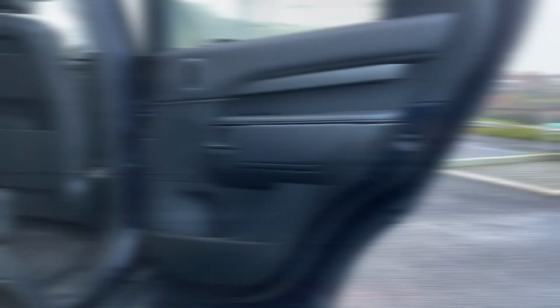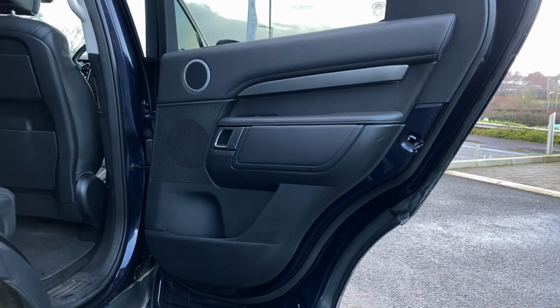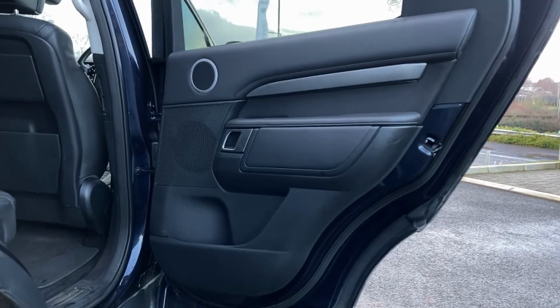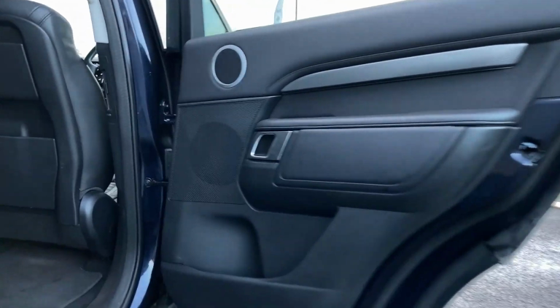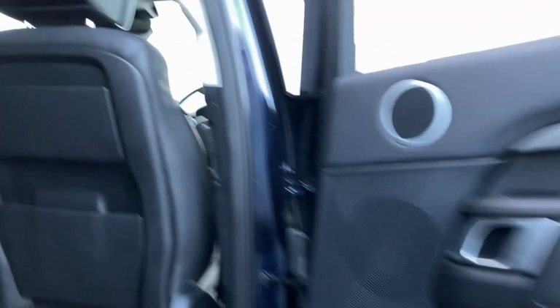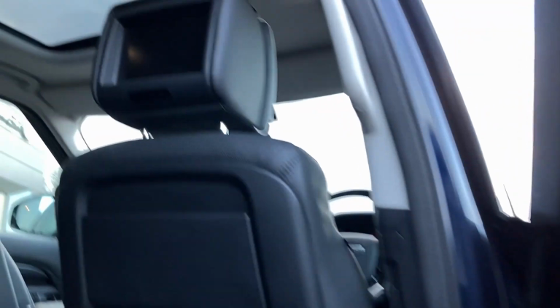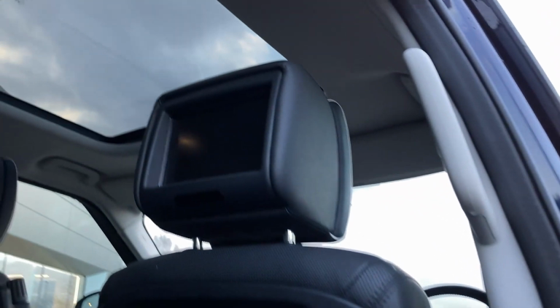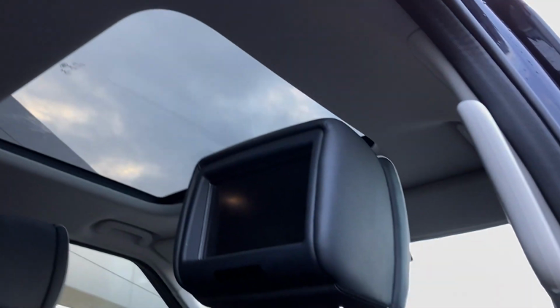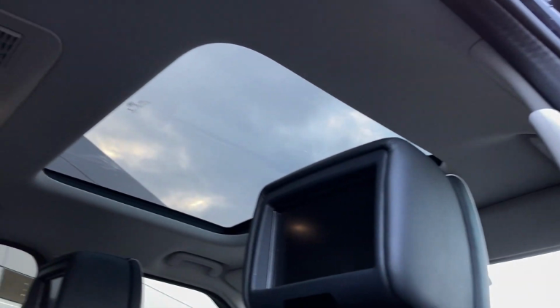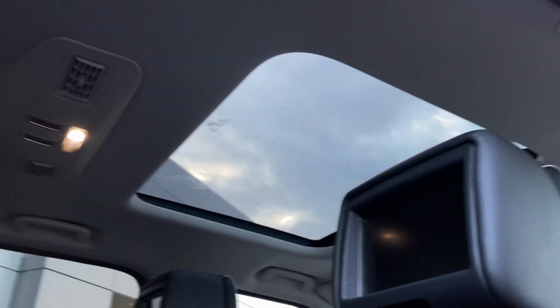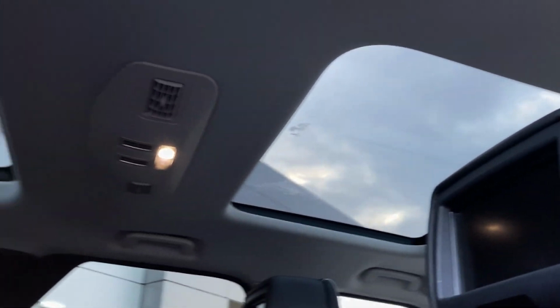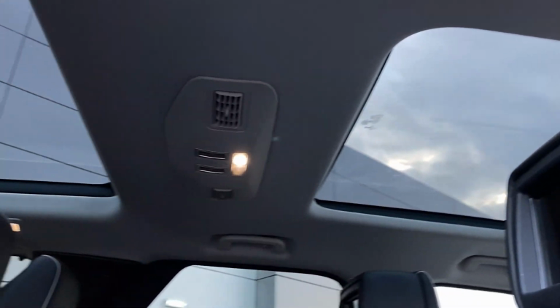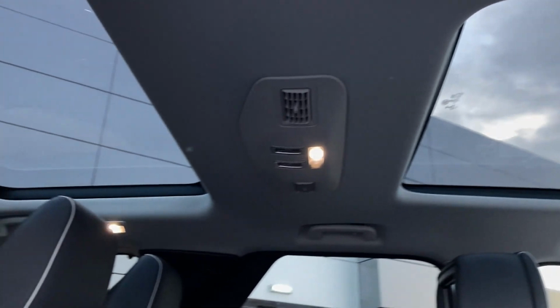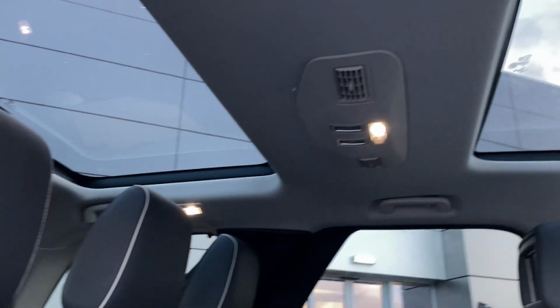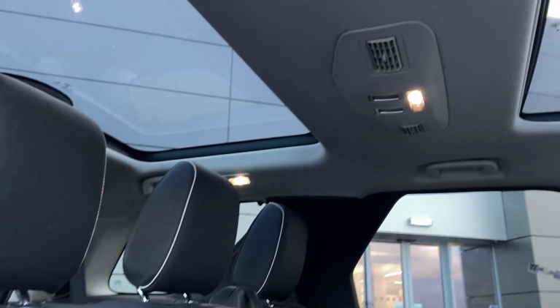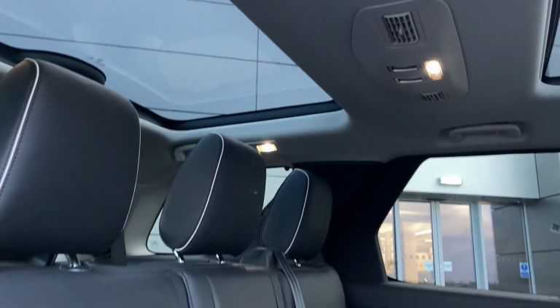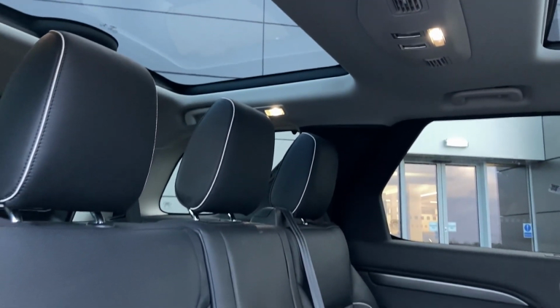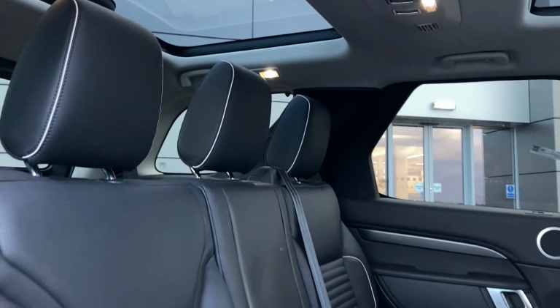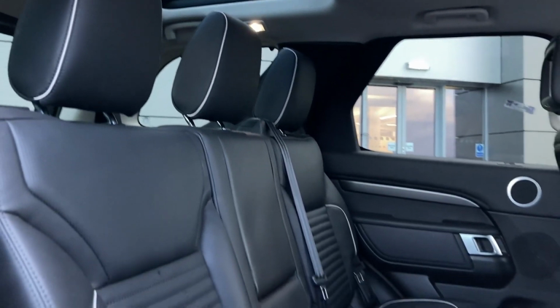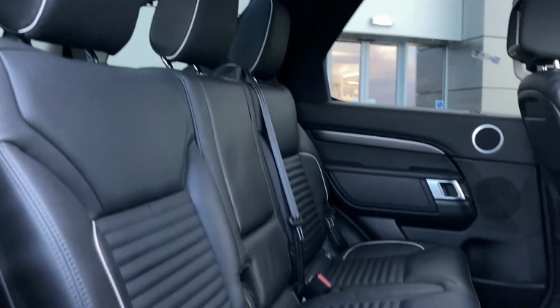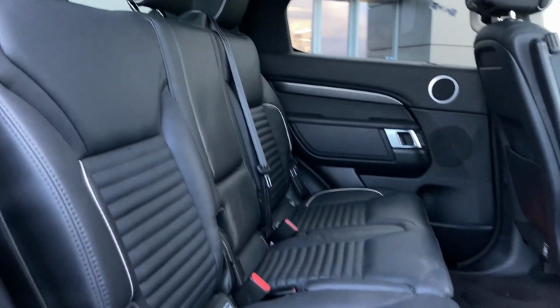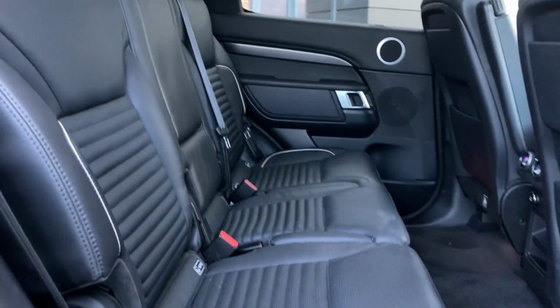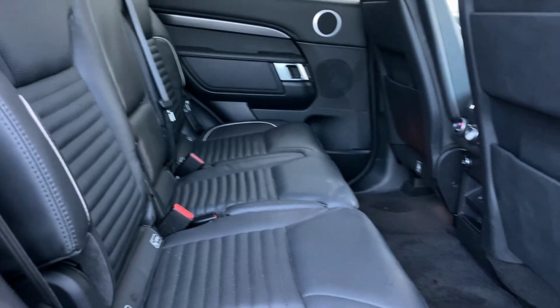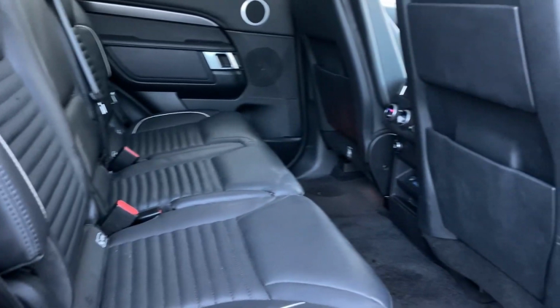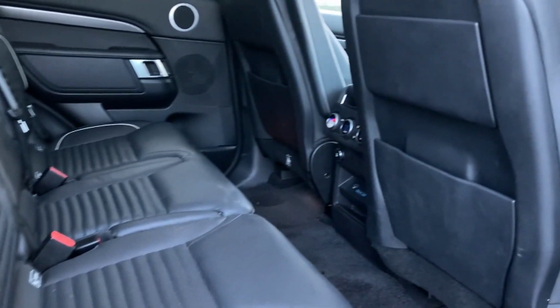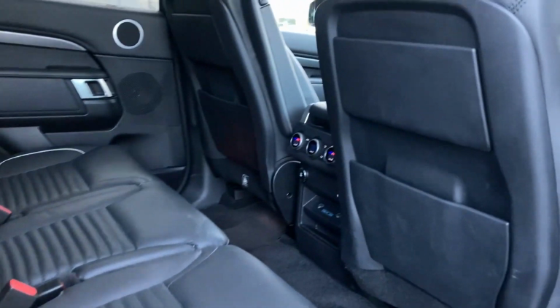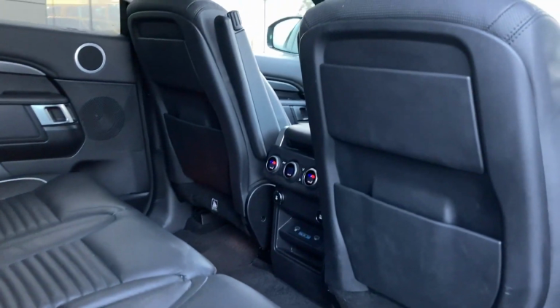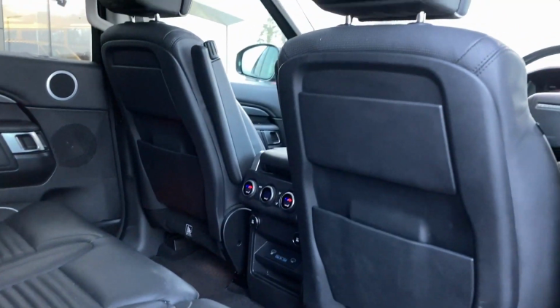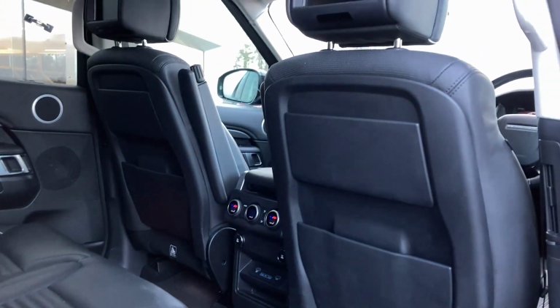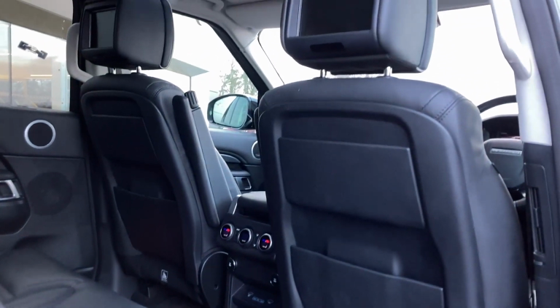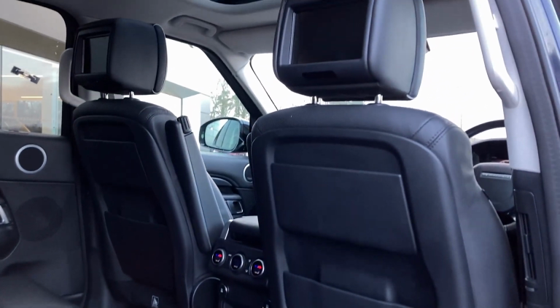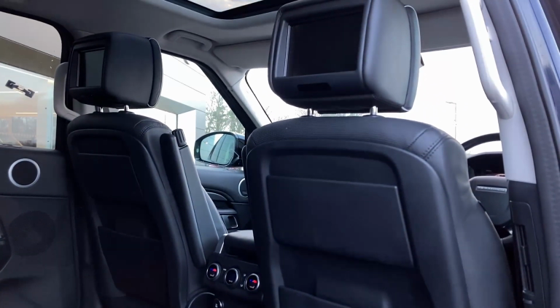Entering into the rear of the cabin now we can see the sunroof and the rear pan roof from the inside, and the ebony perforated Windsor leather seats with the white piping, isofix child seat mounts, the second row climate controls and the rear entertainment screens.